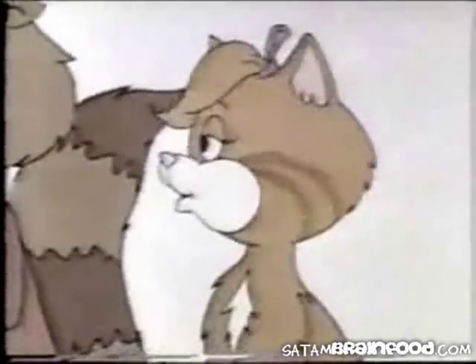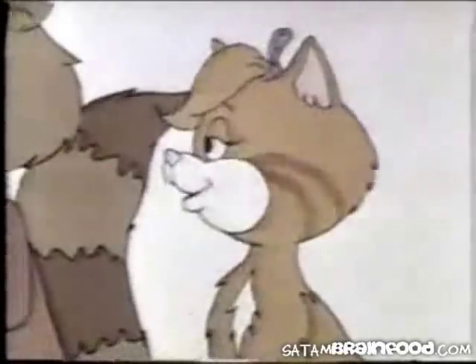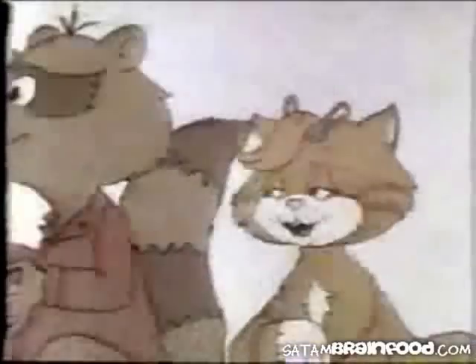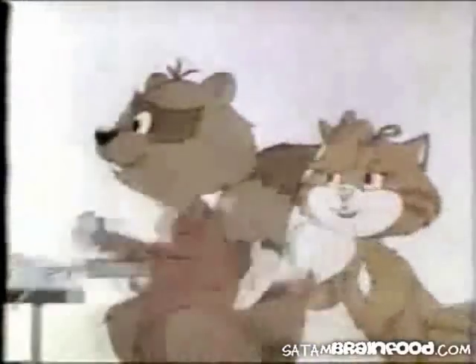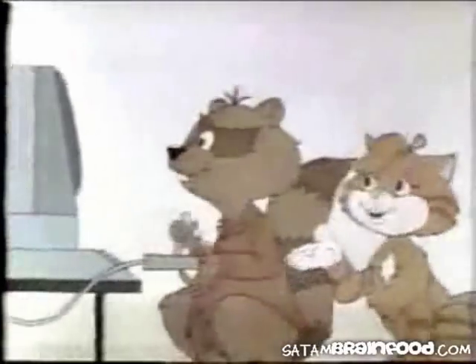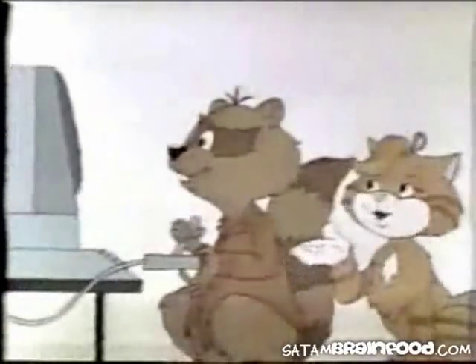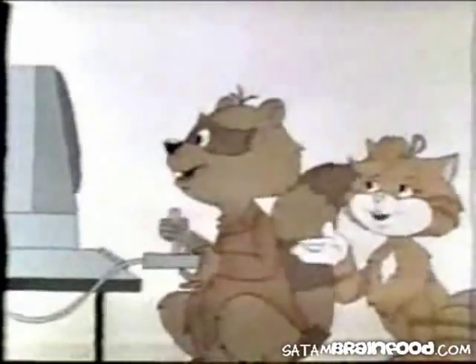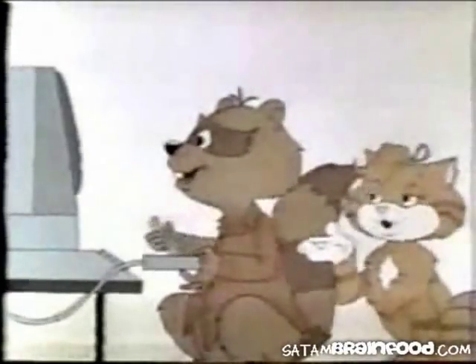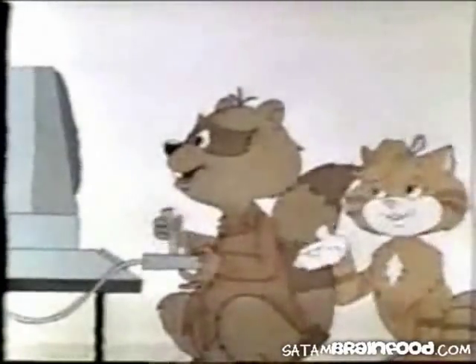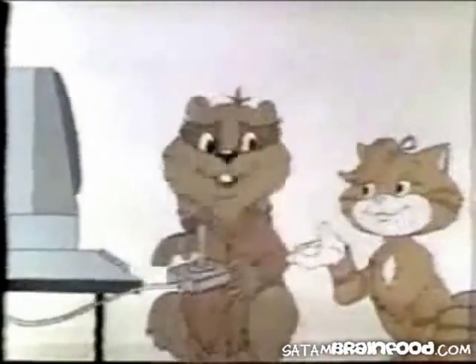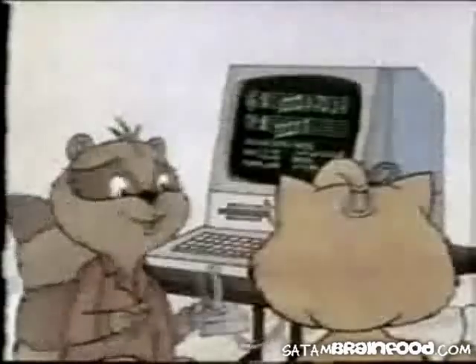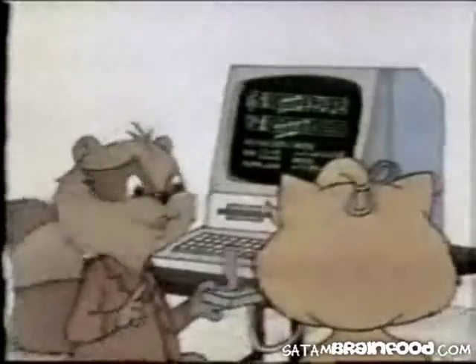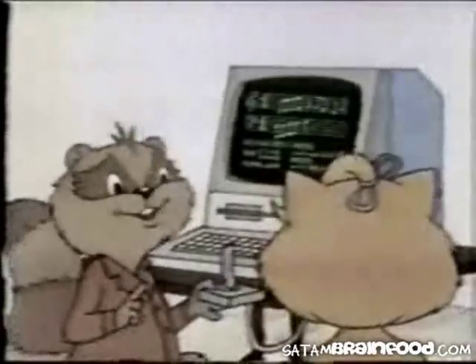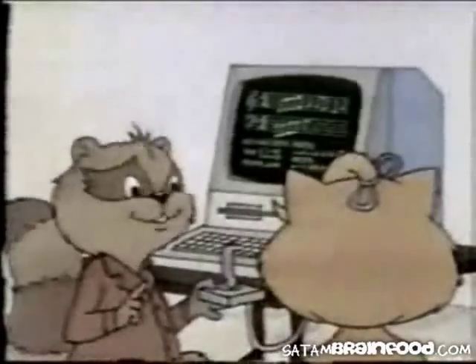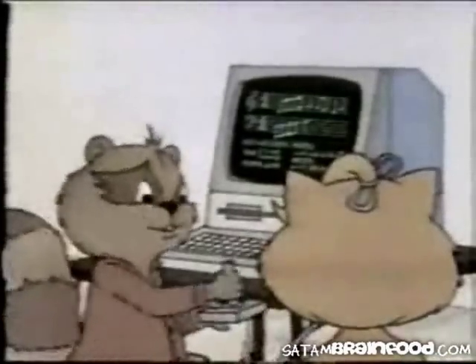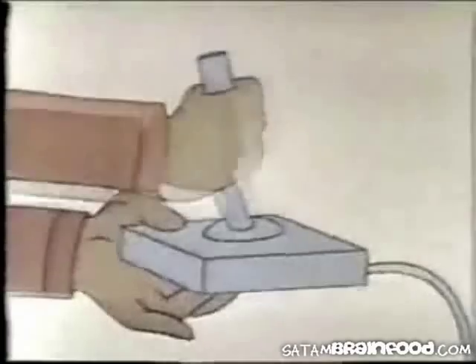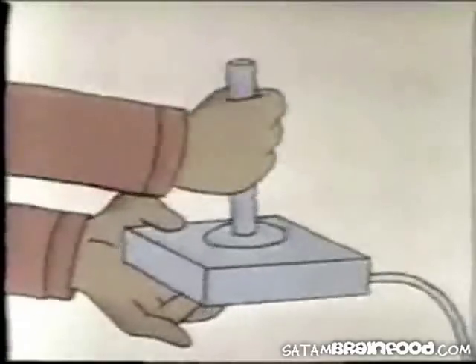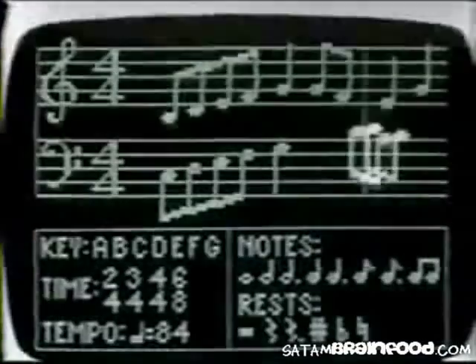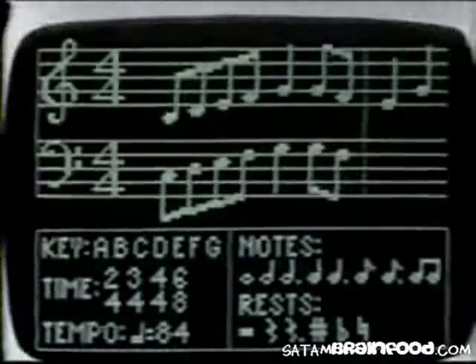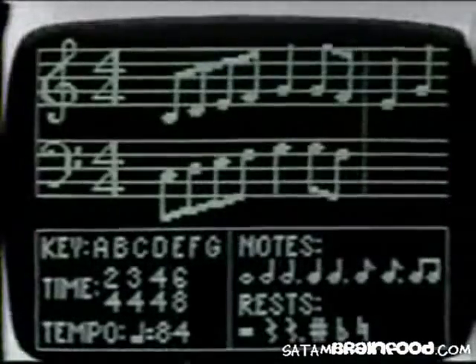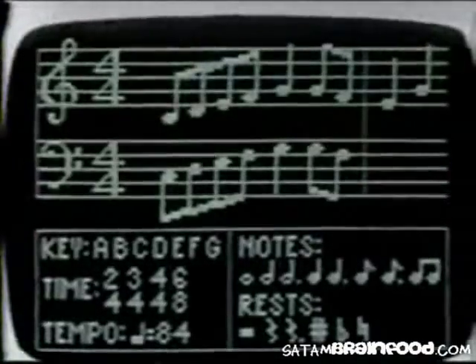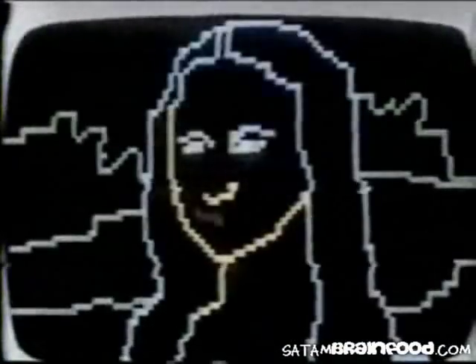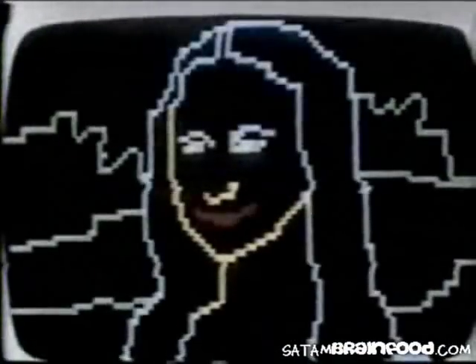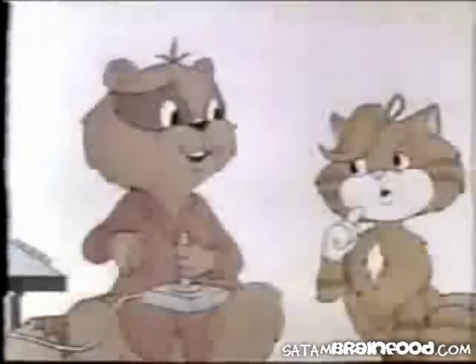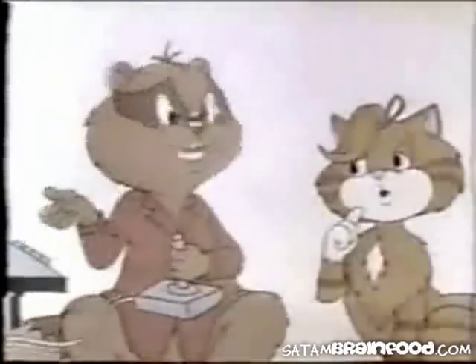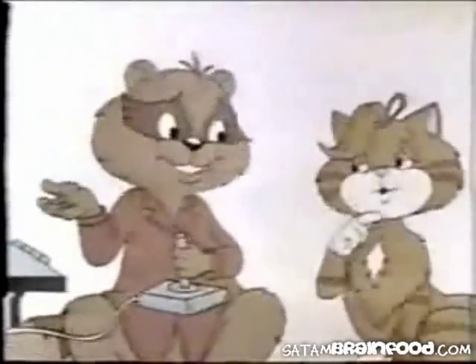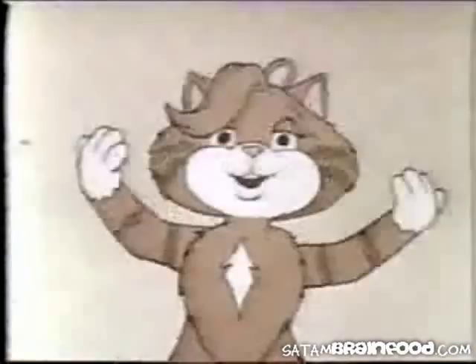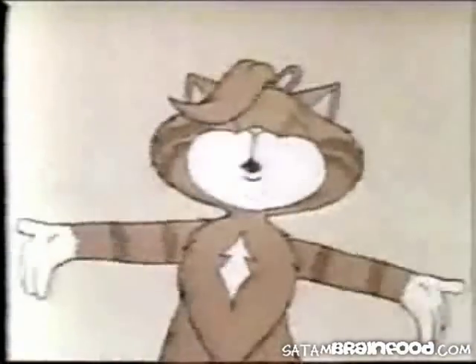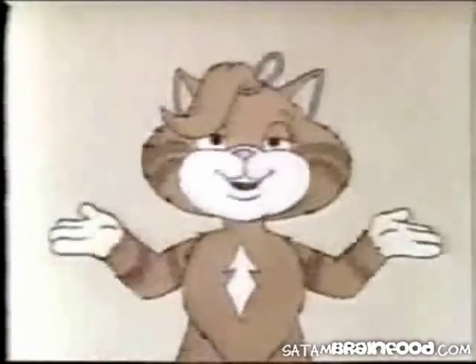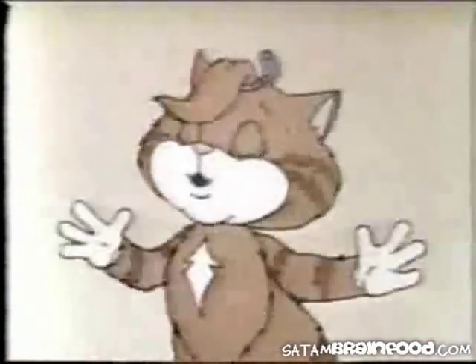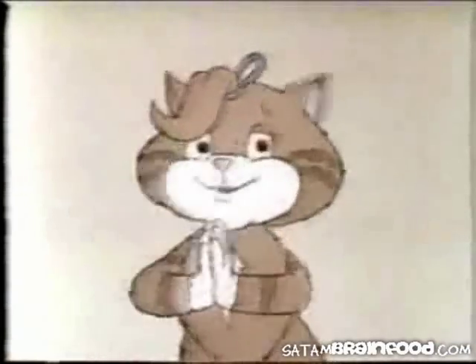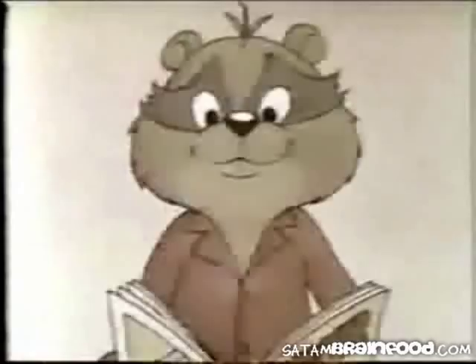Hacker, I thought joysticks are only for computer games. A computer can get input through a joystick to write music or draw pictures, as well as play games. Totally awesome.